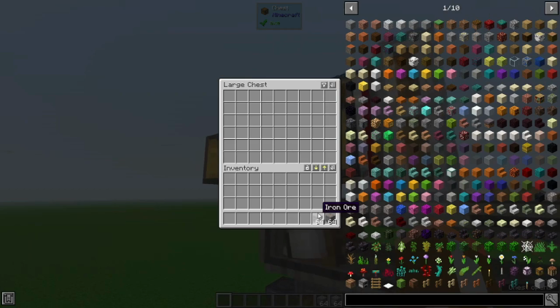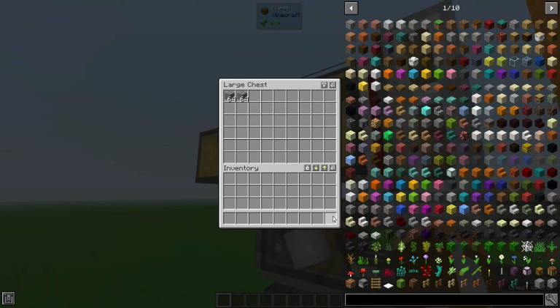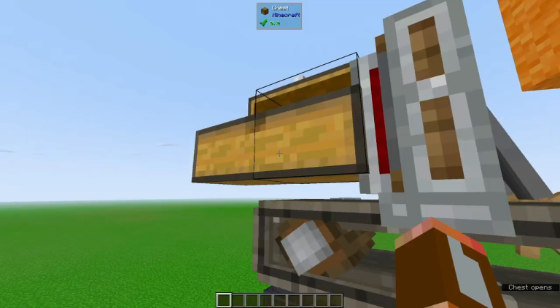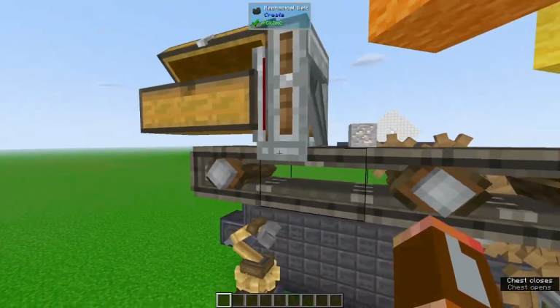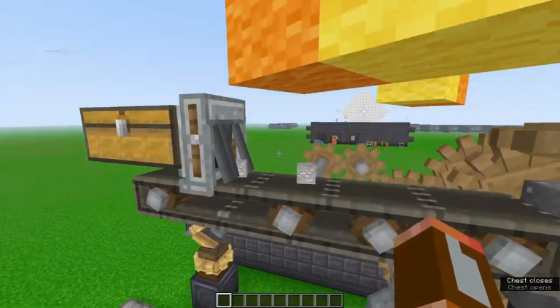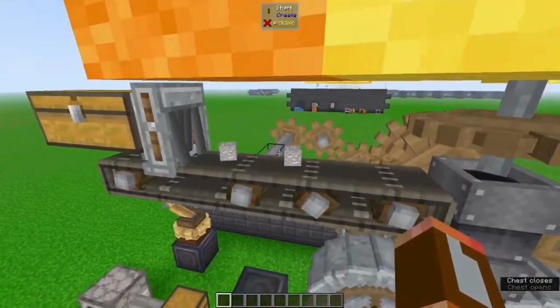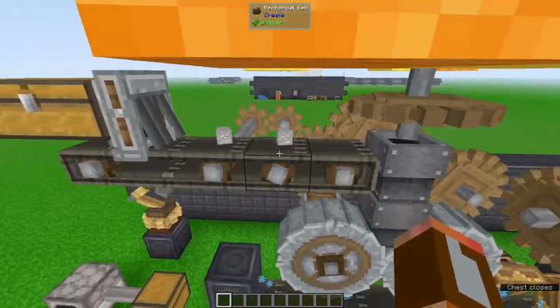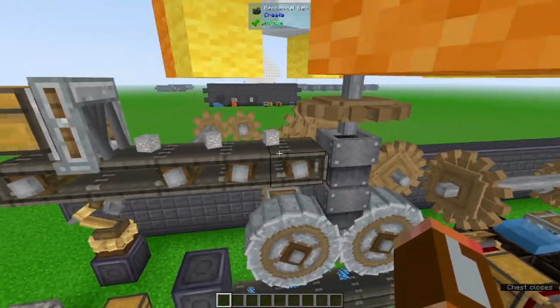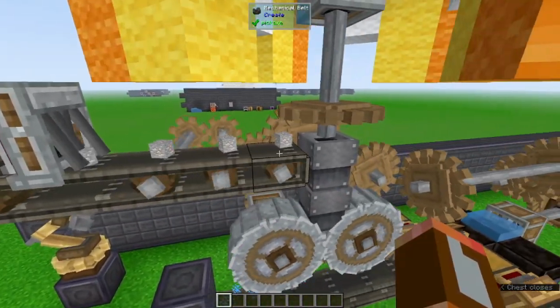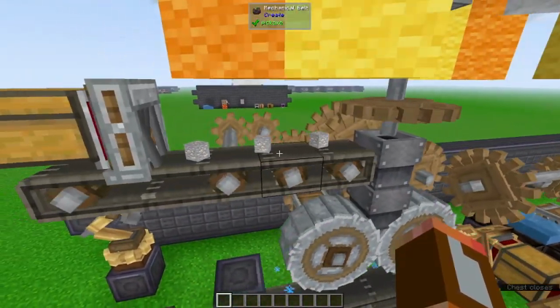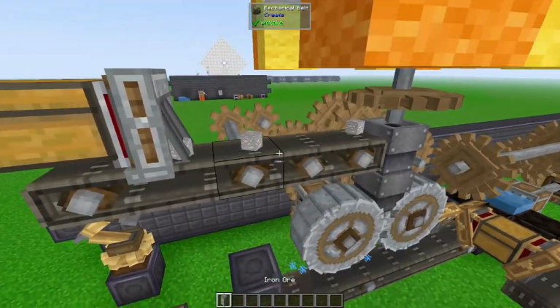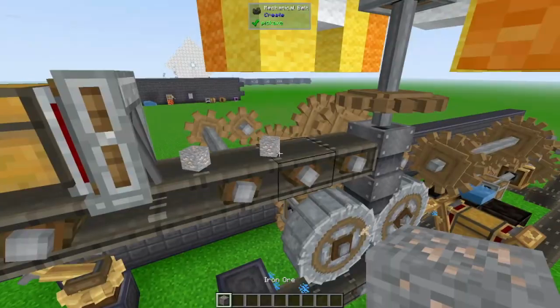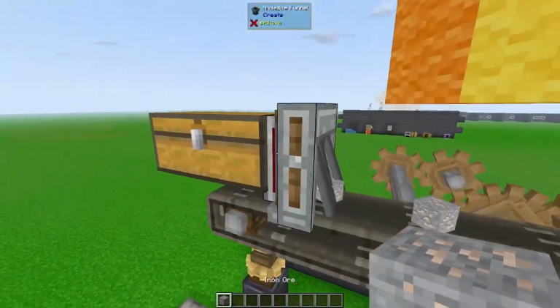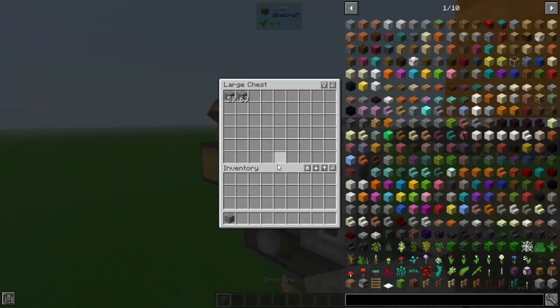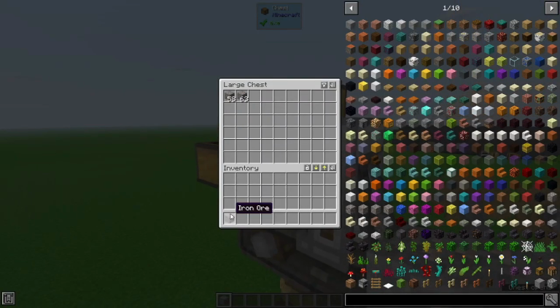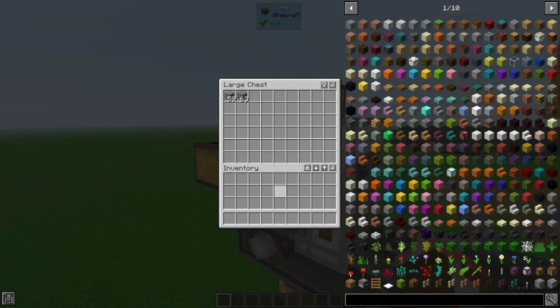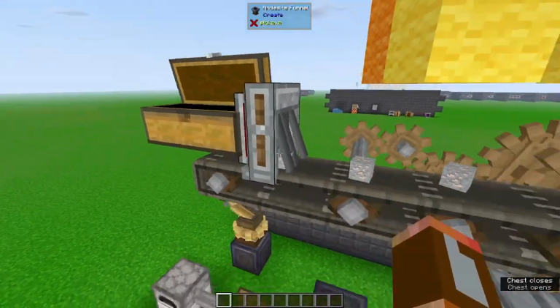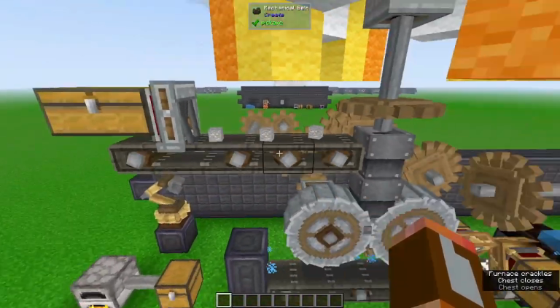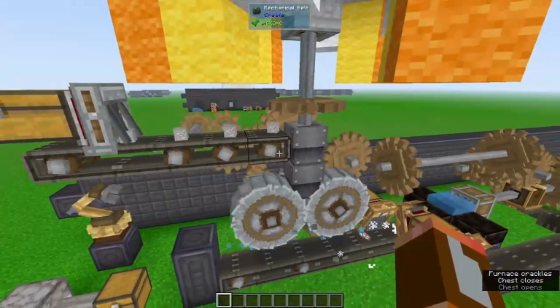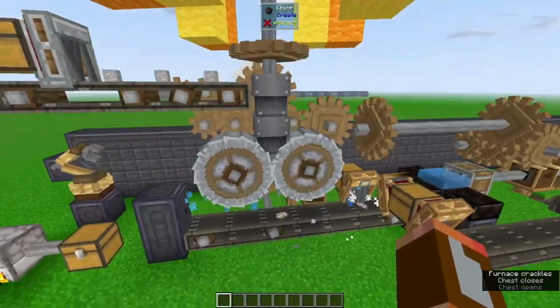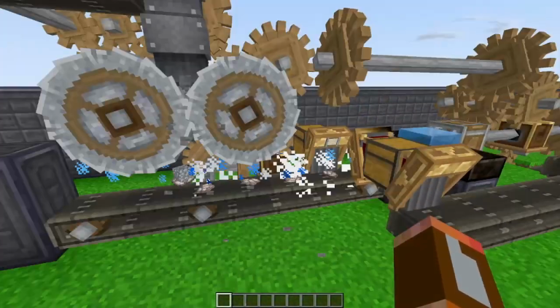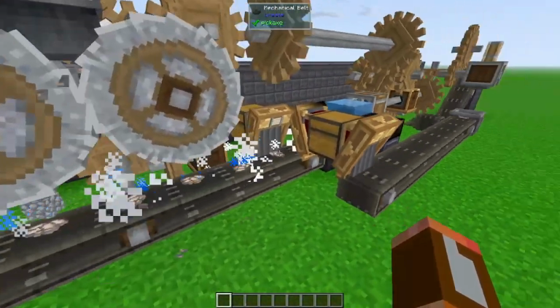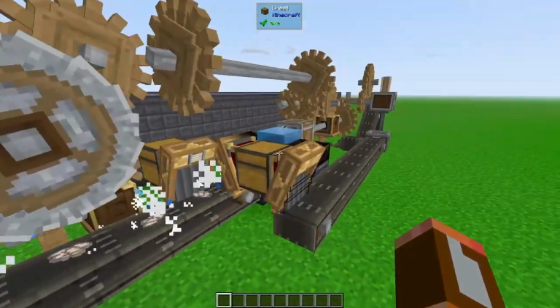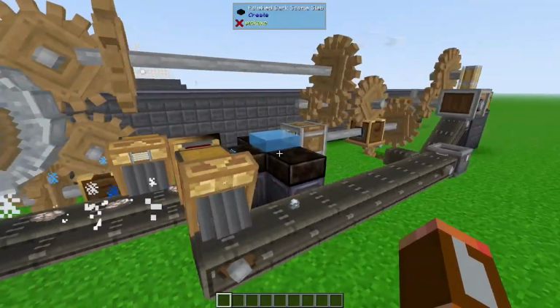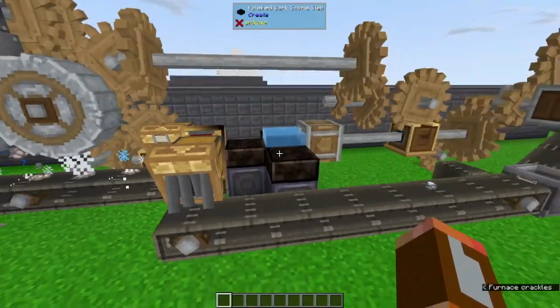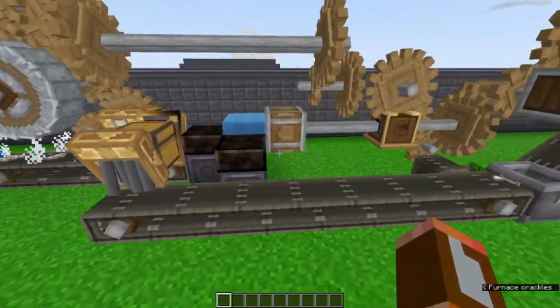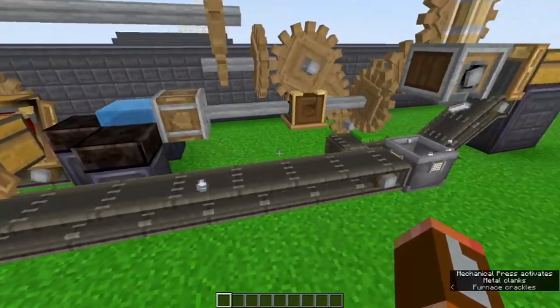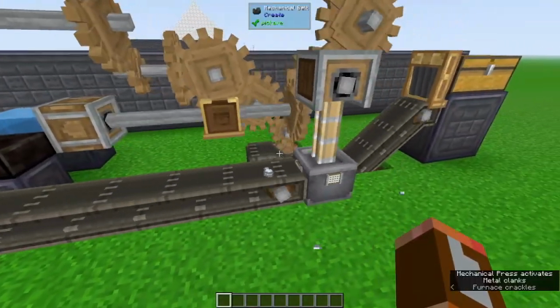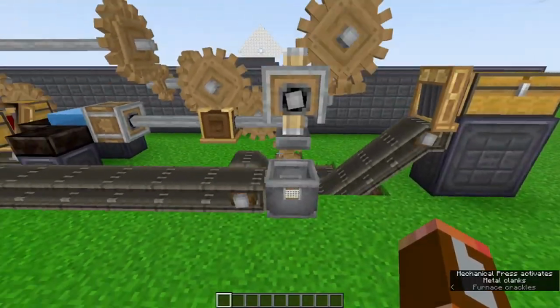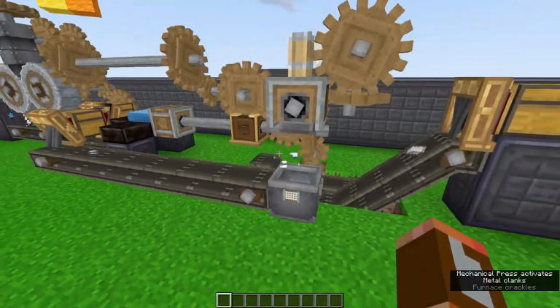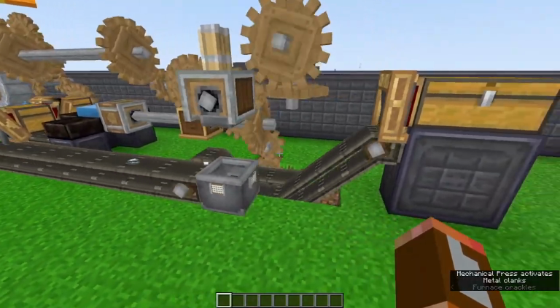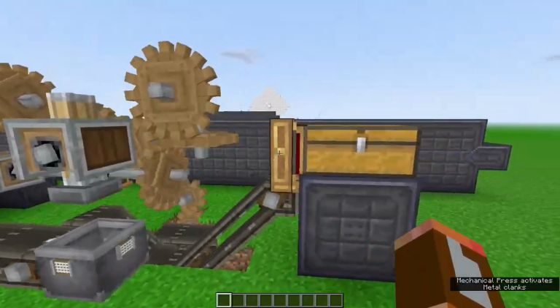We throw our items into this chest and they actually move across. We can pick them up, we can put them back in the chest. The items come down and get crushed and washed, and then they get compacted into ingots.